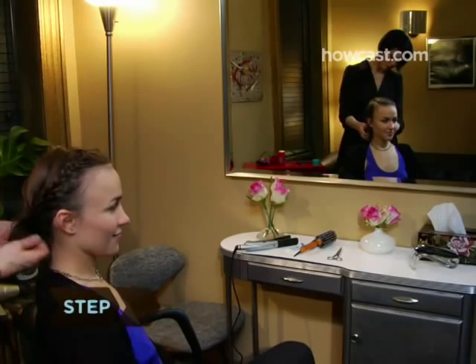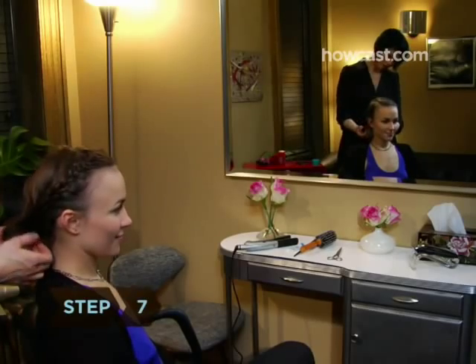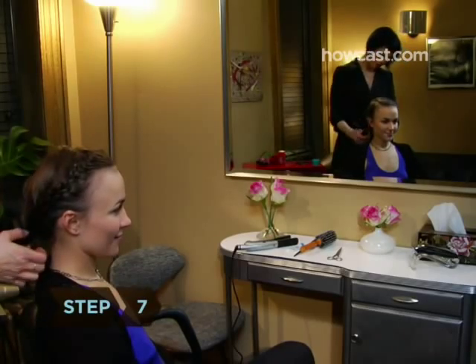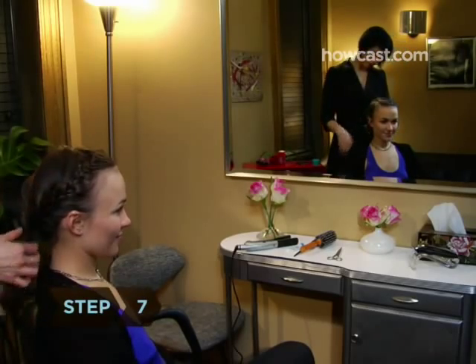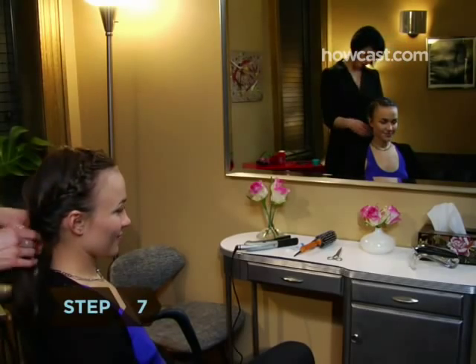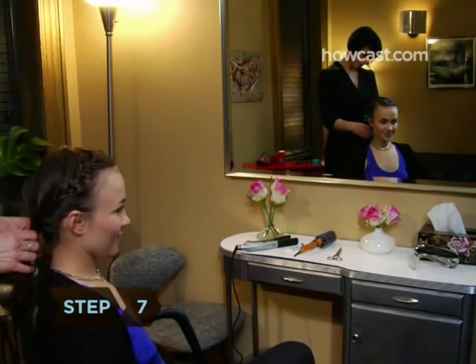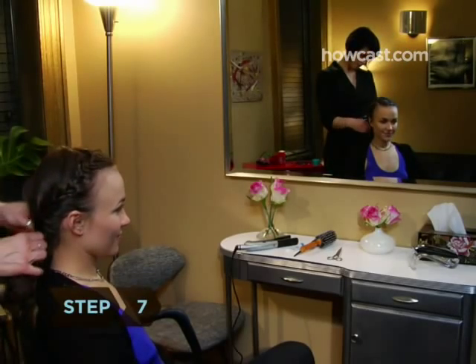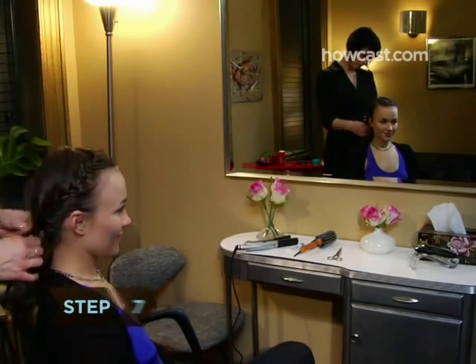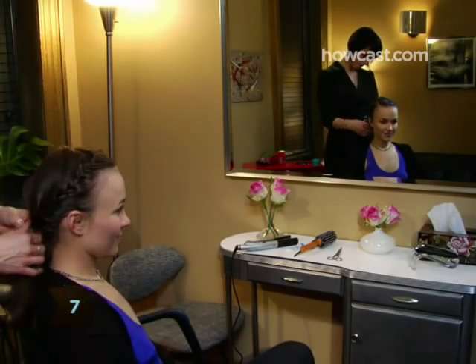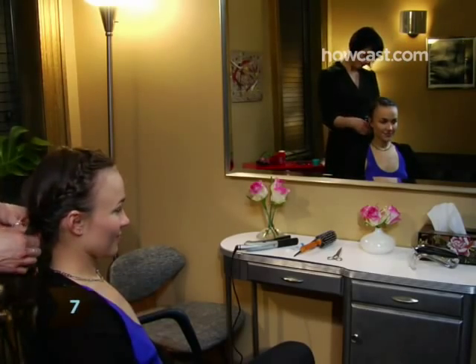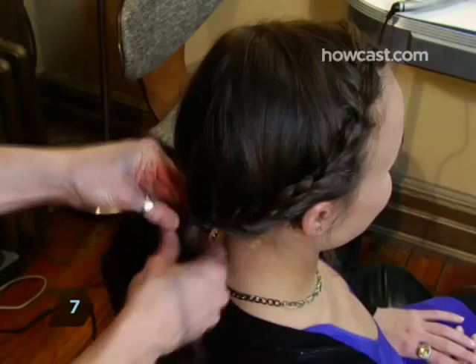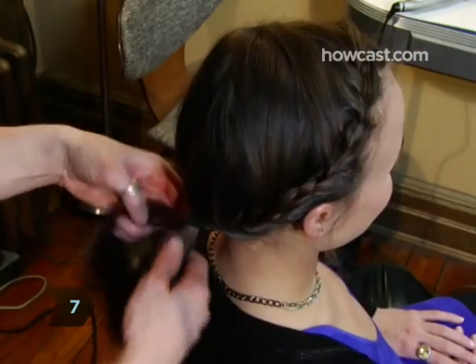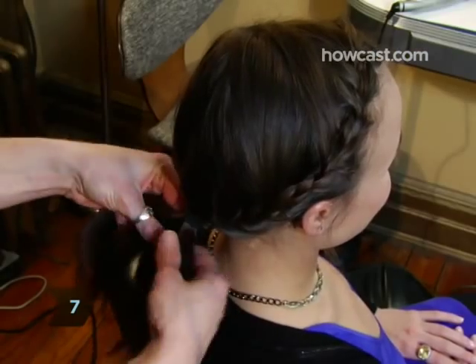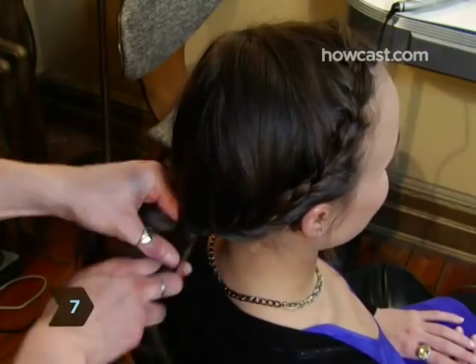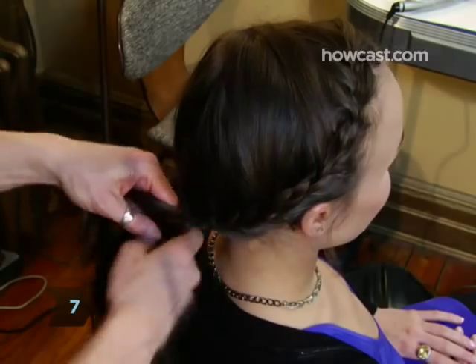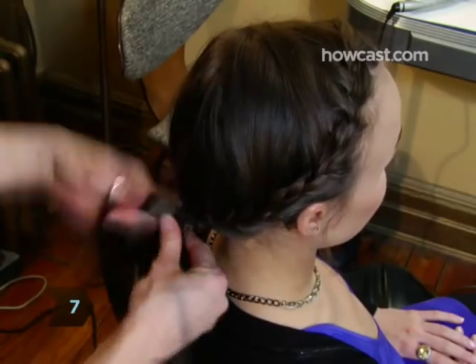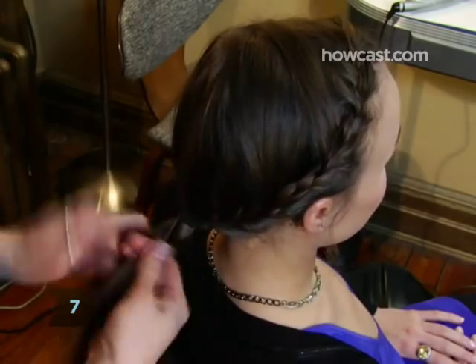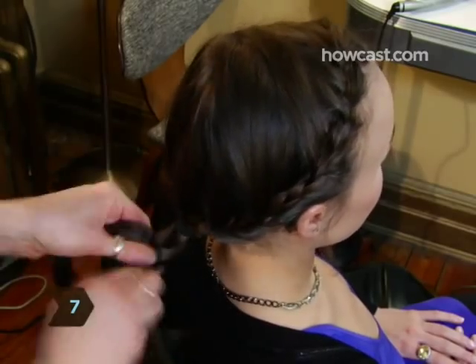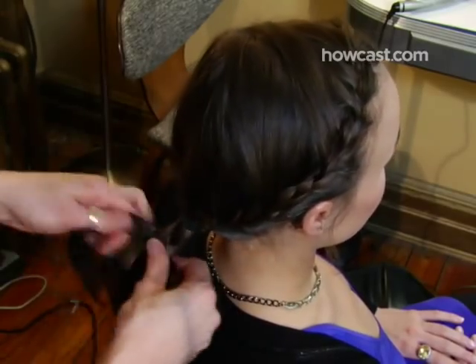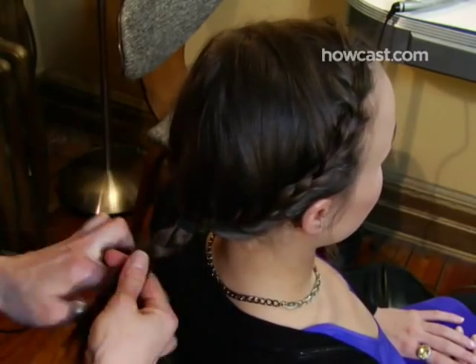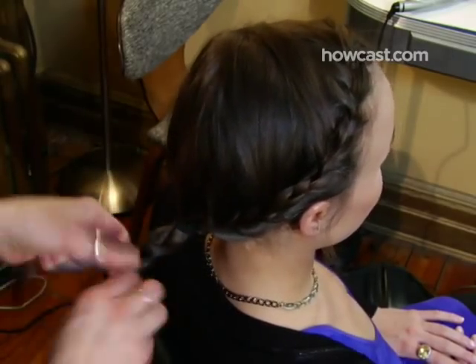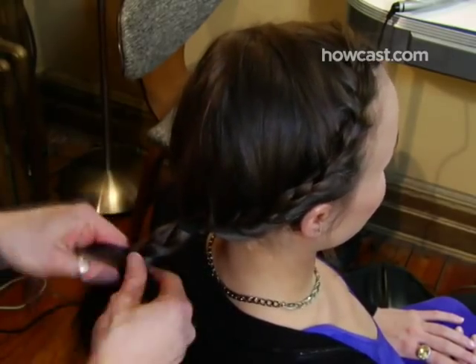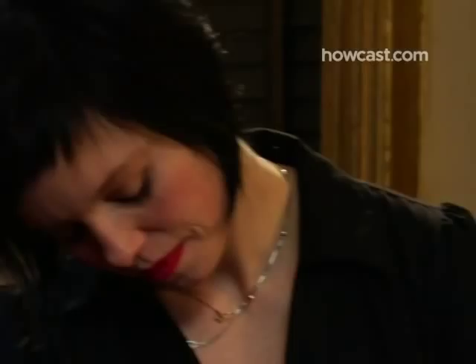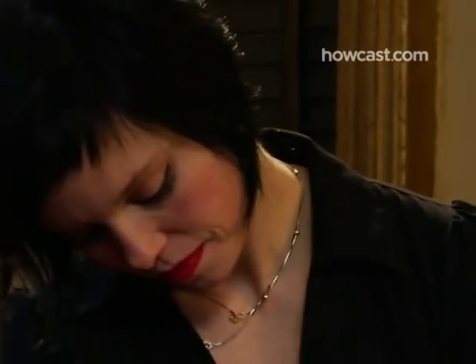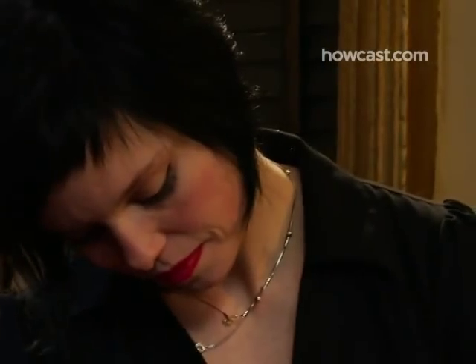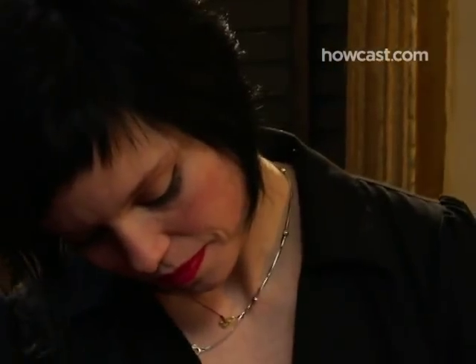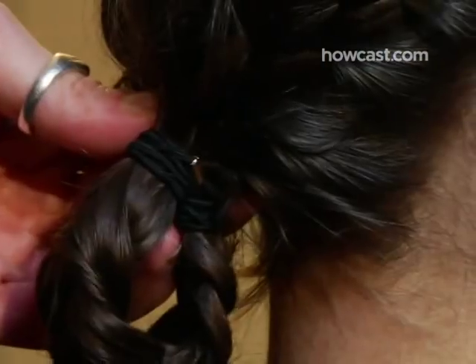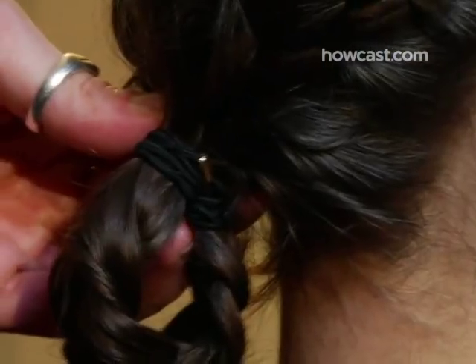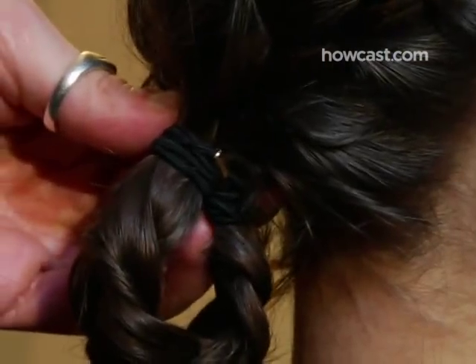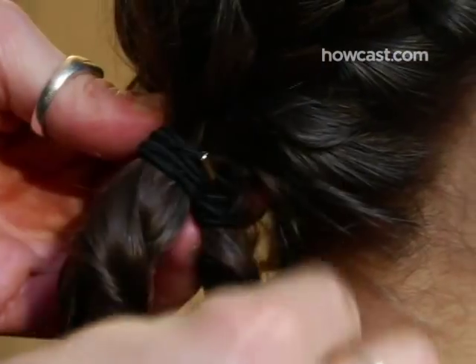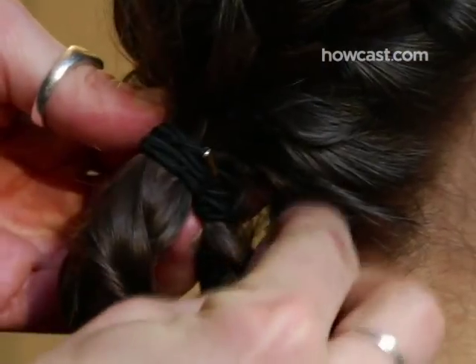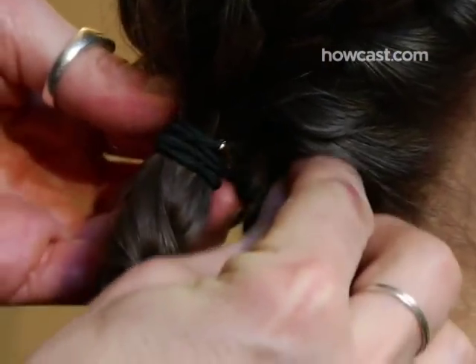Step 7. Connect the two braids into a ponytail, braid them with any remaining pieces of hair, tuck them under, and secure with bobby pins.